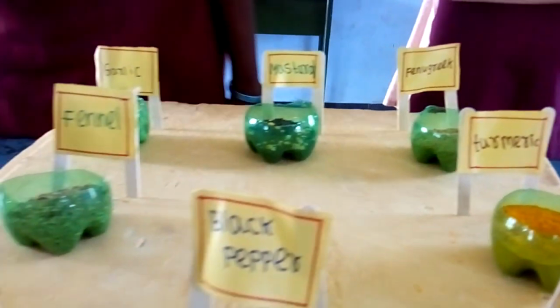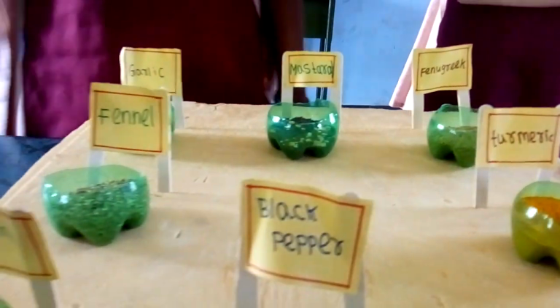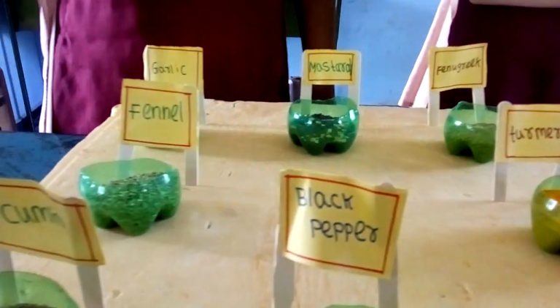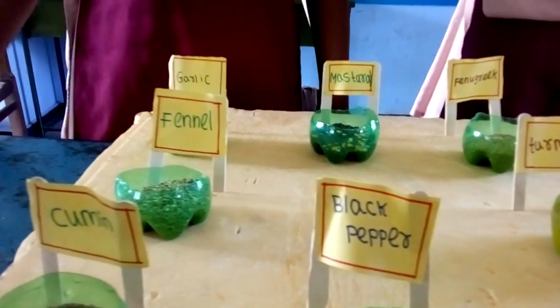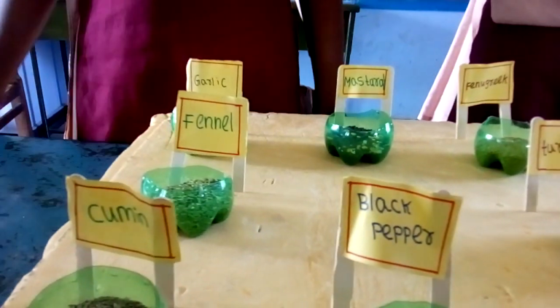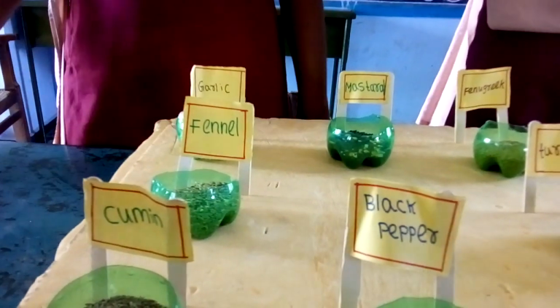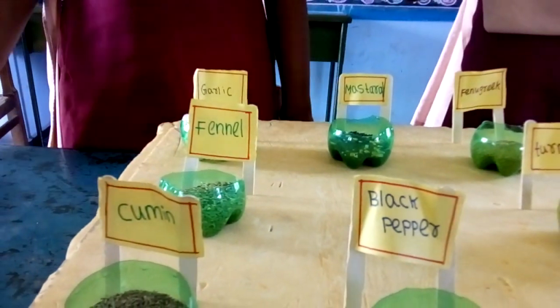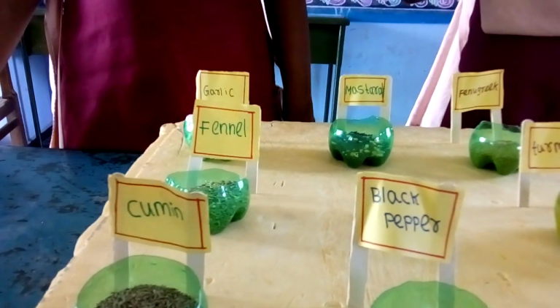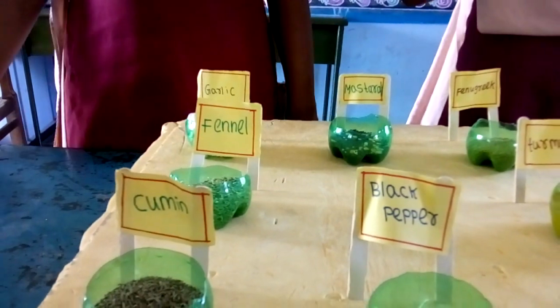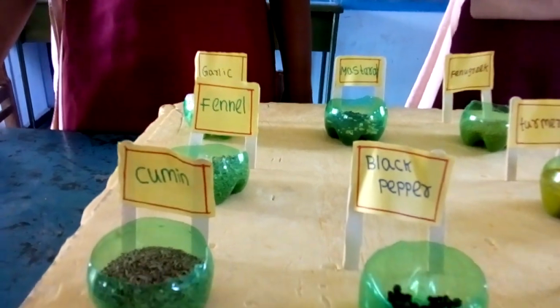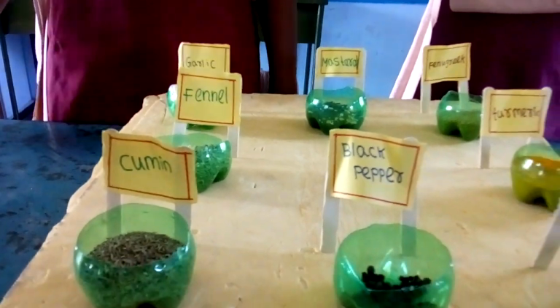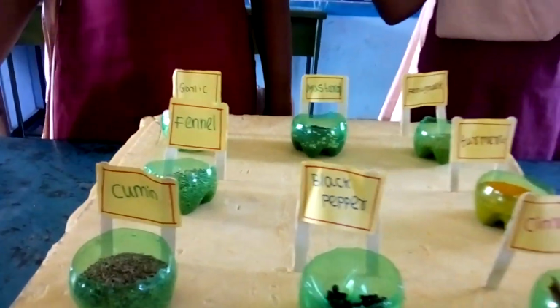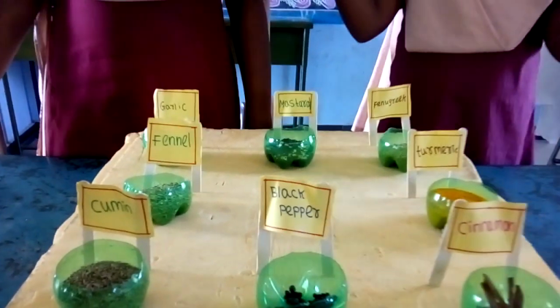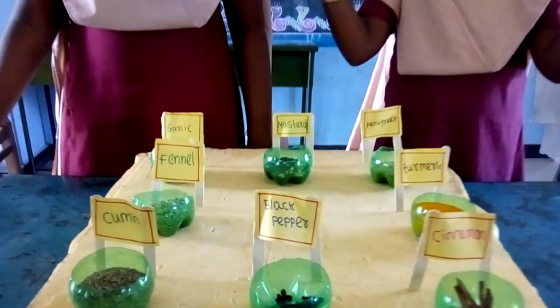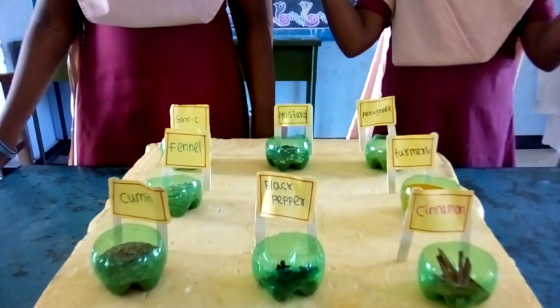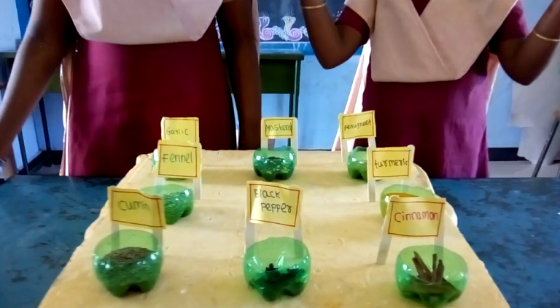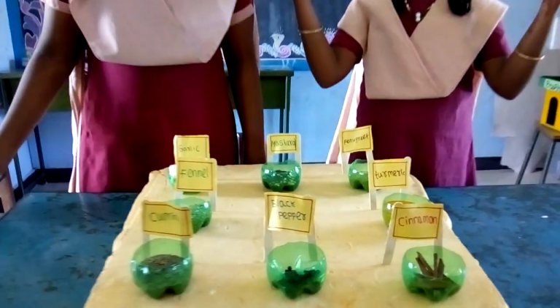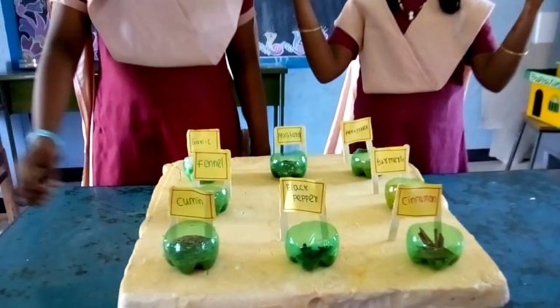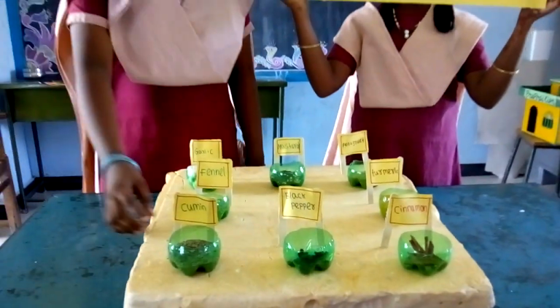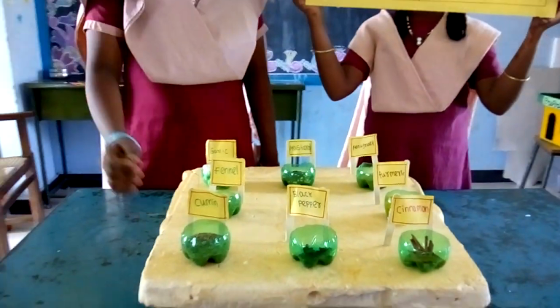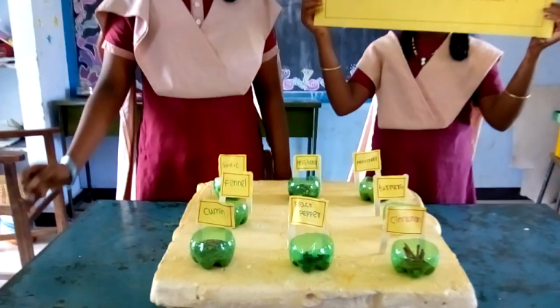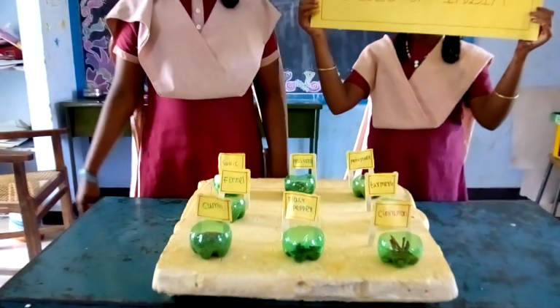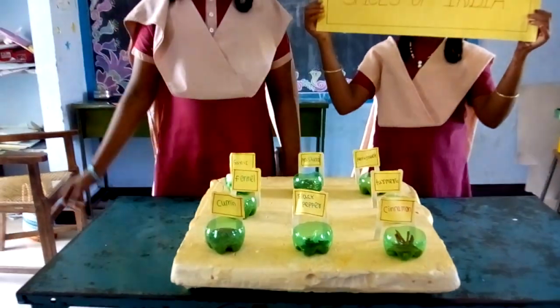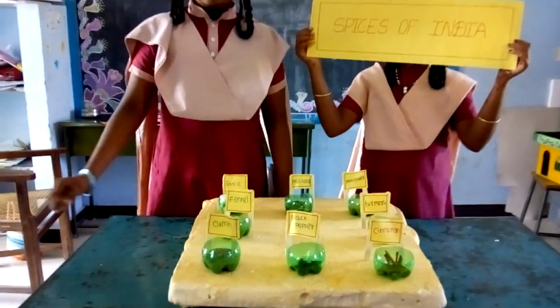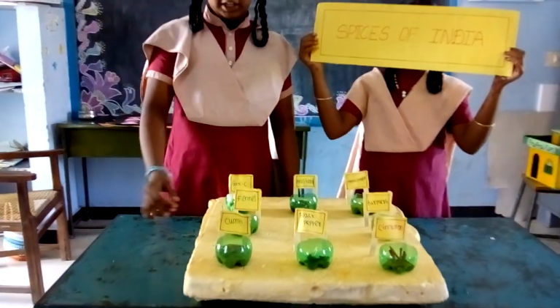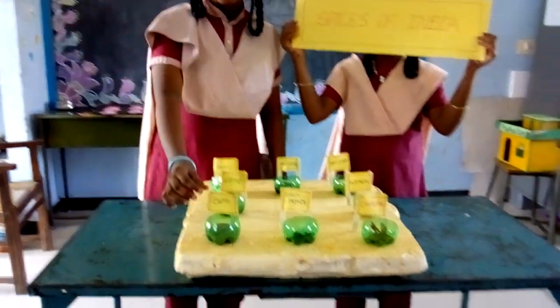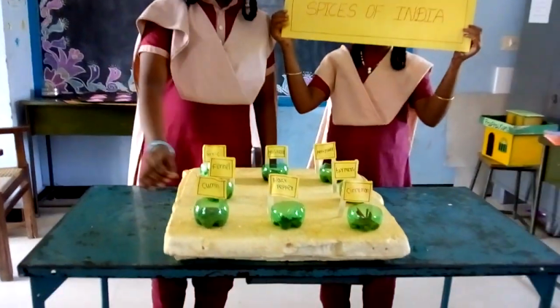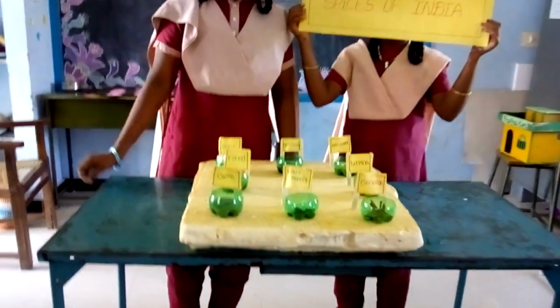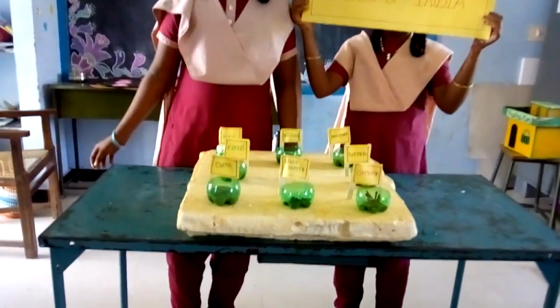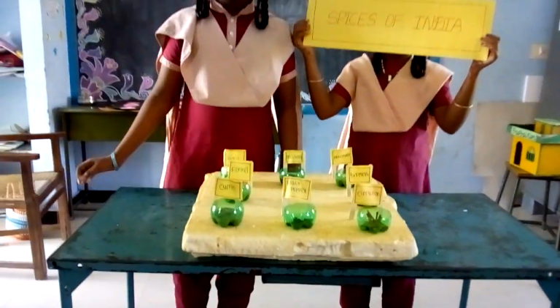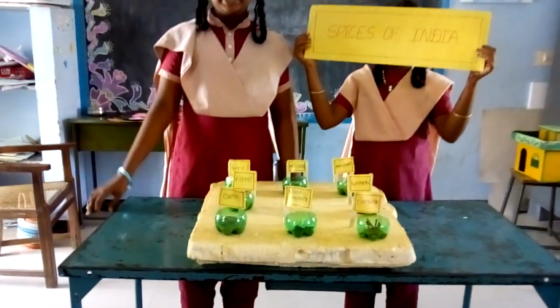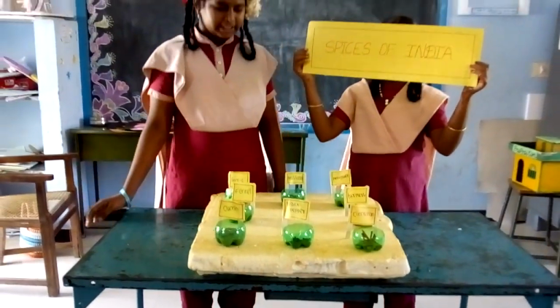Cumin. It helps to increase digestive power. We add it in water and drink. It is good. It keeps our body cool and healthy.